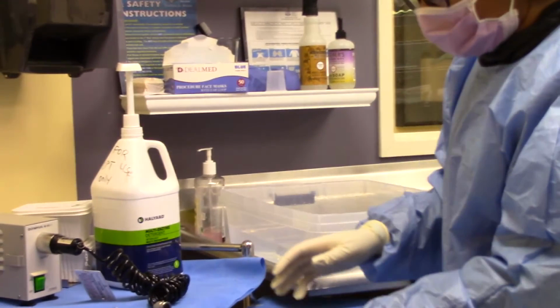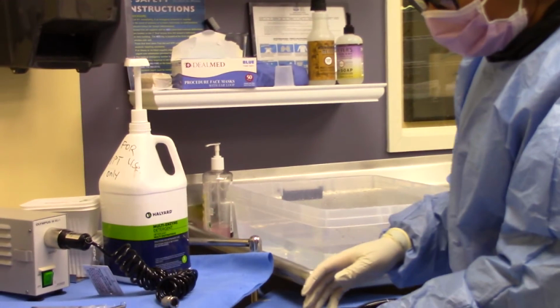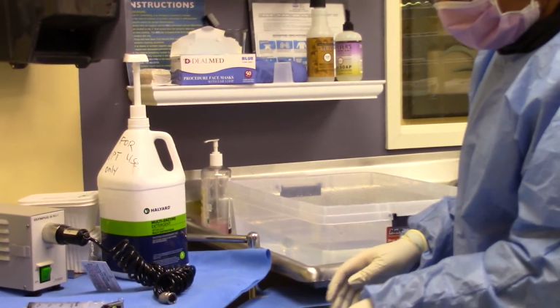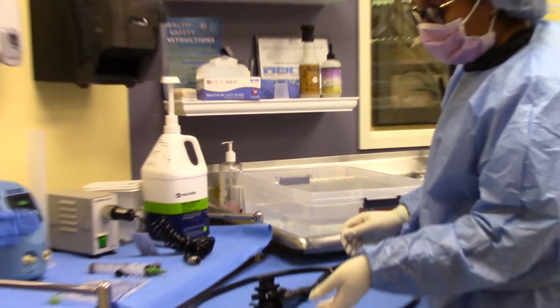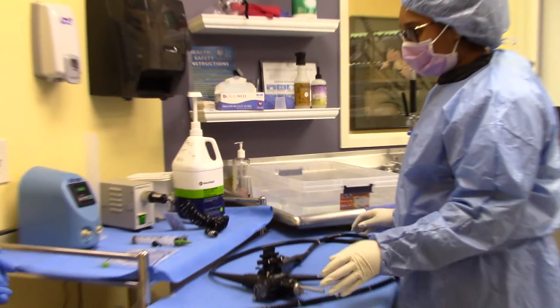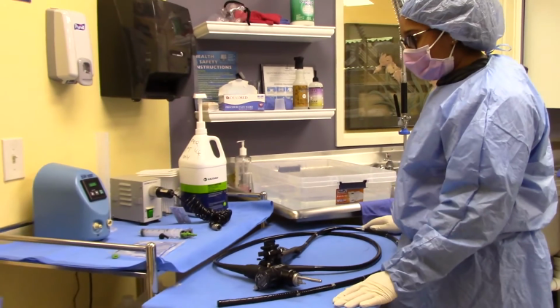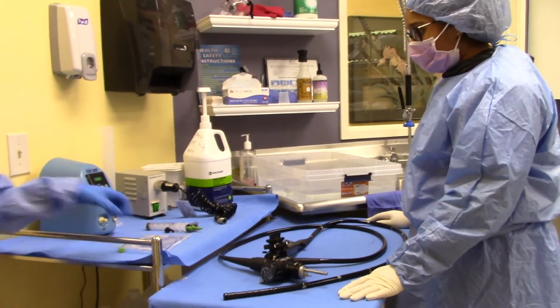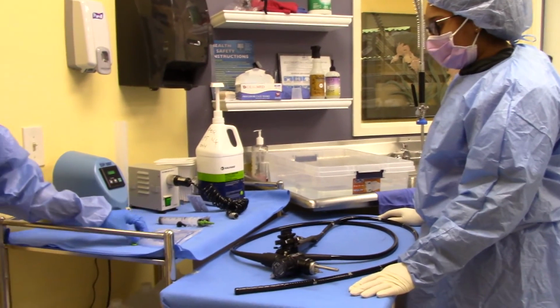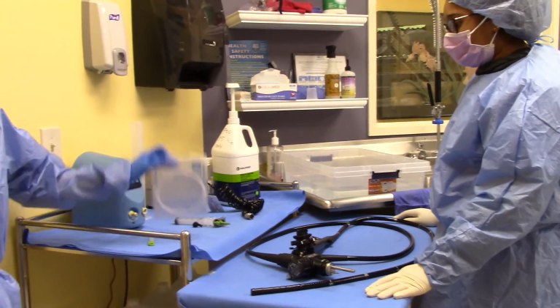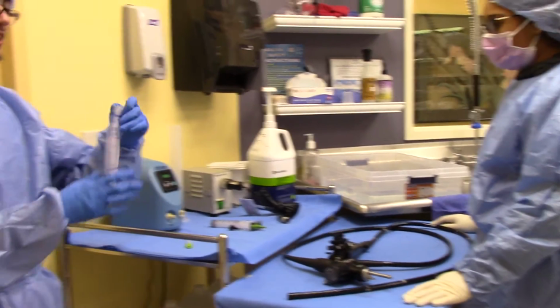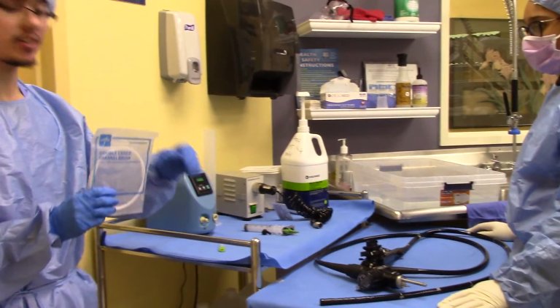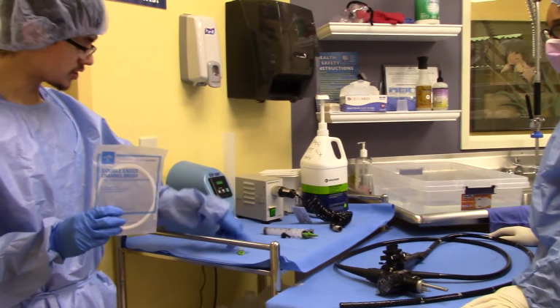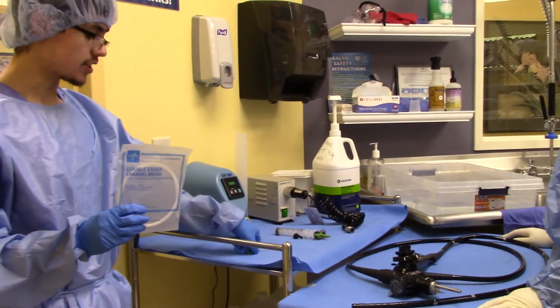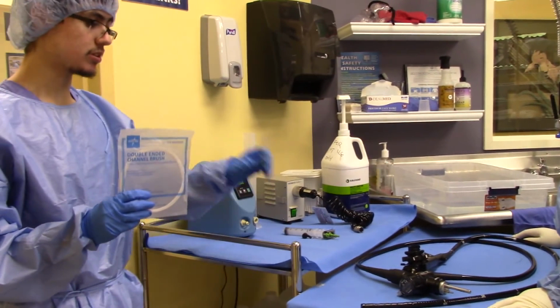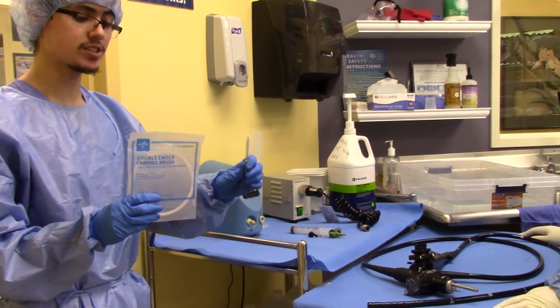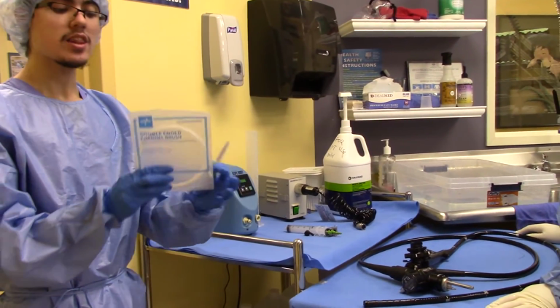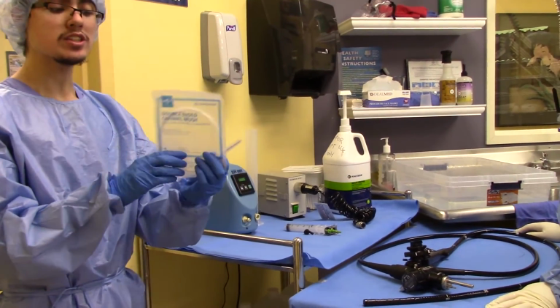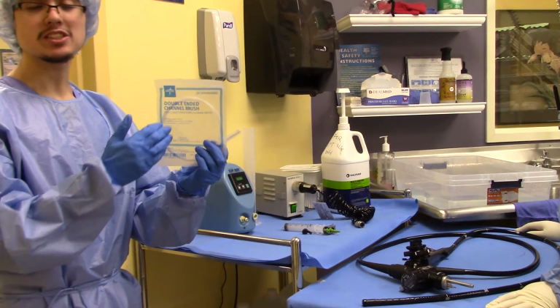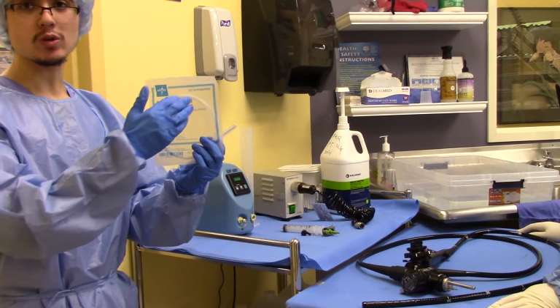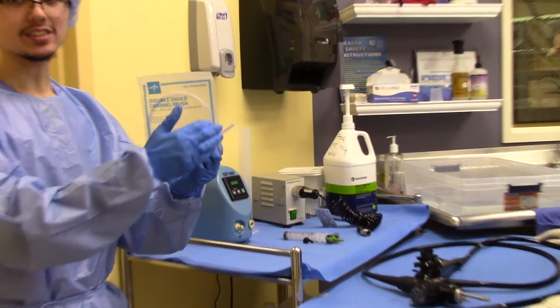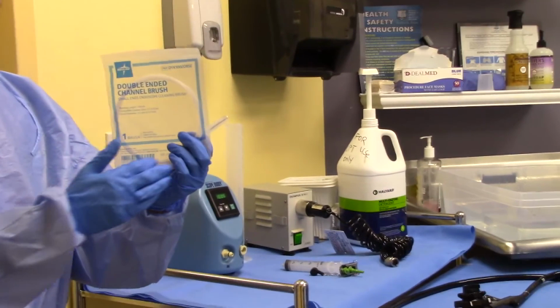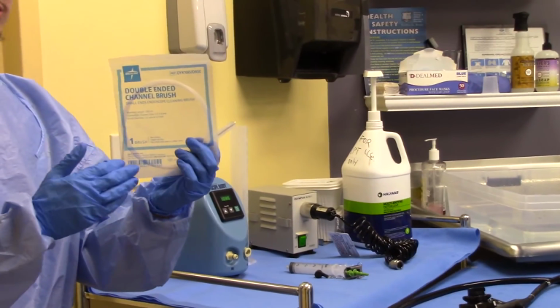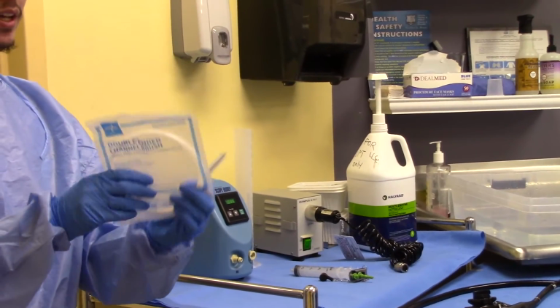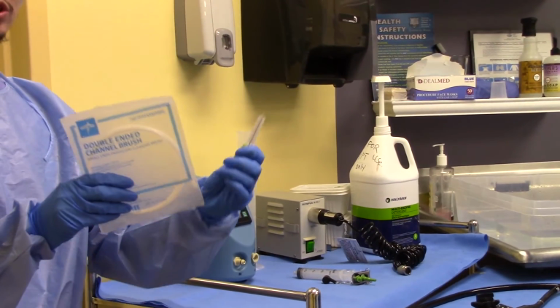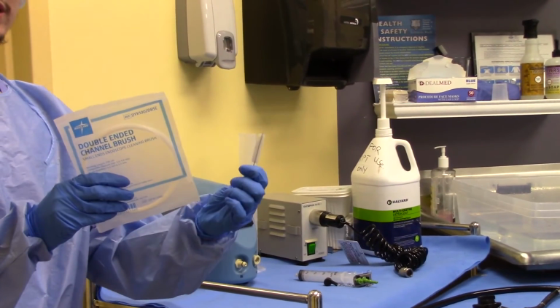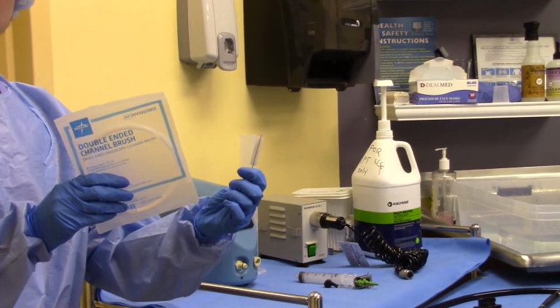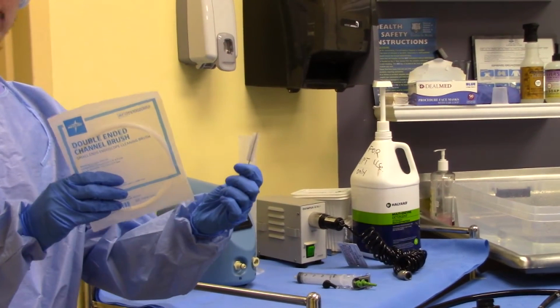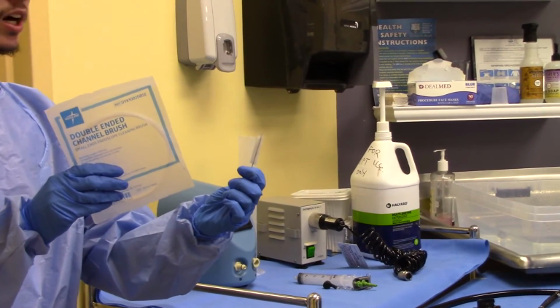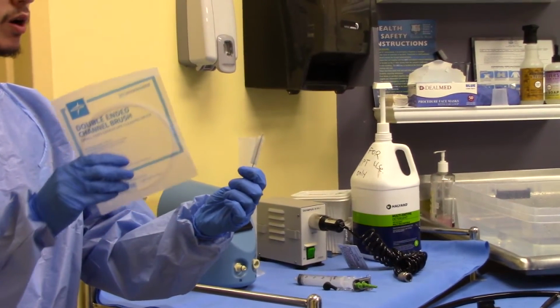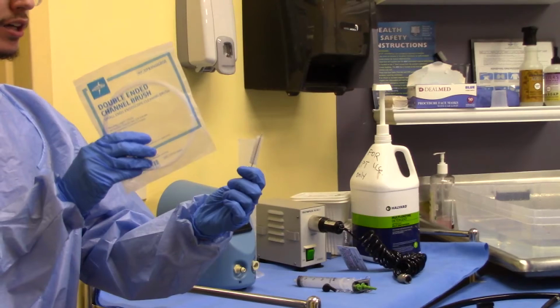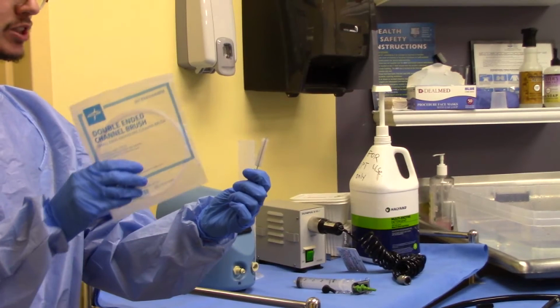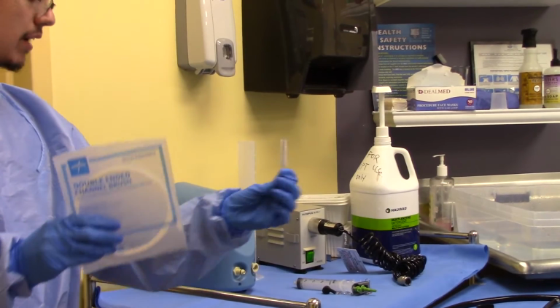Now to show the equipment that we'll be working with. This is a channel cleaning brush. This is meant to go throughout the entire endoscope, and this wants to clear the outer layer and some of the channel buttons.